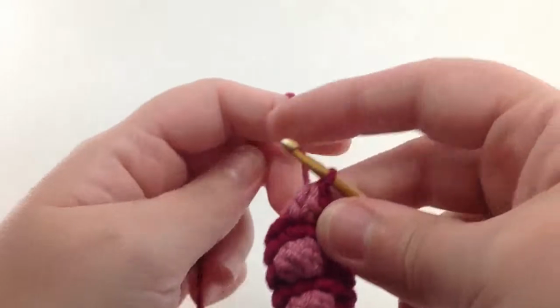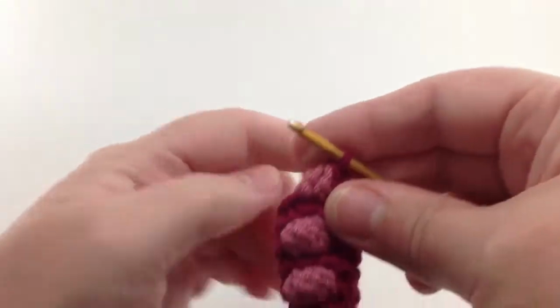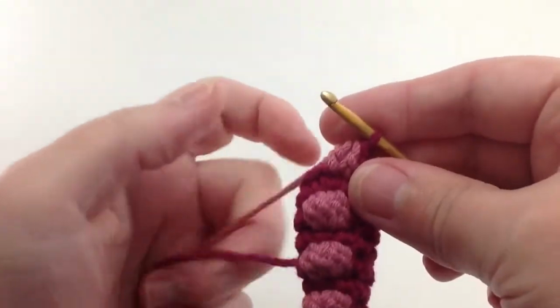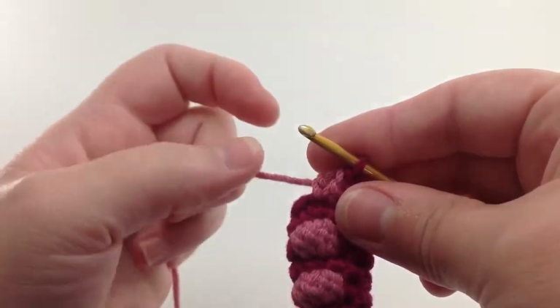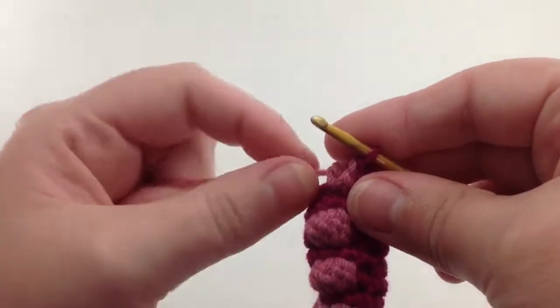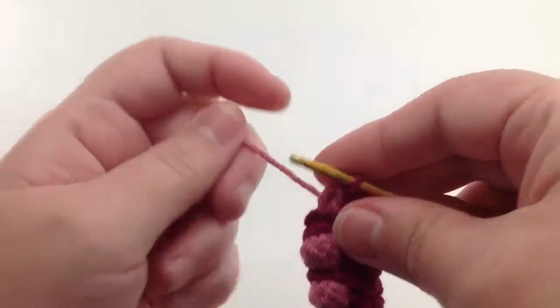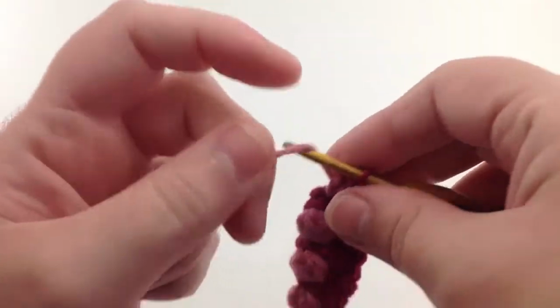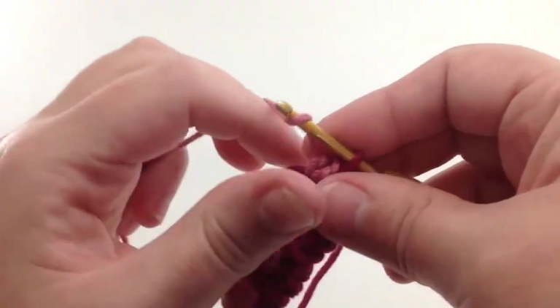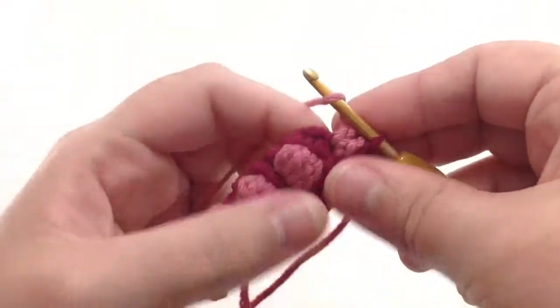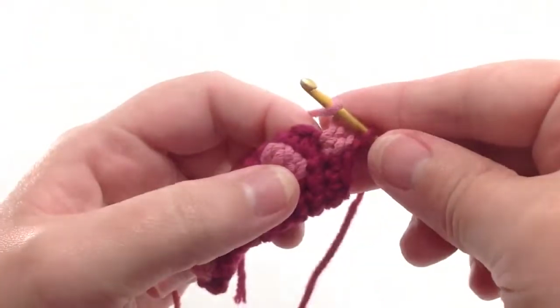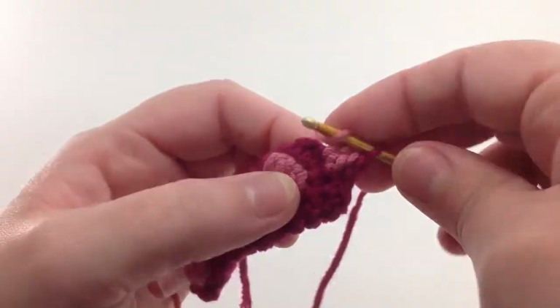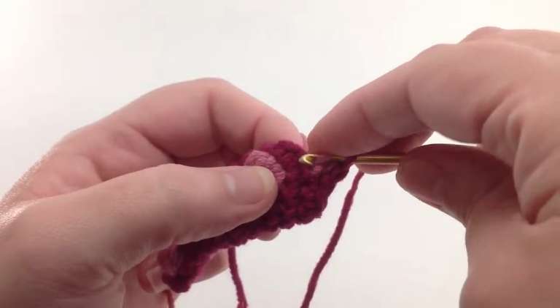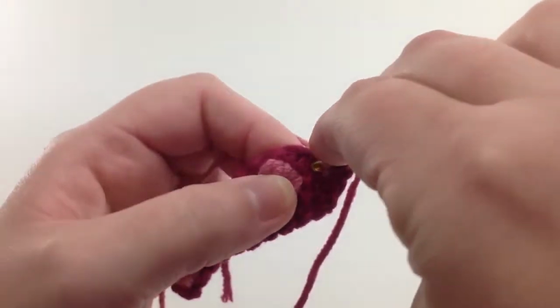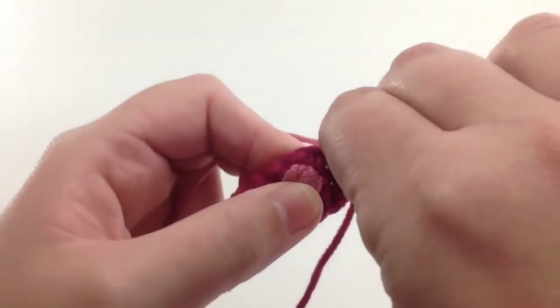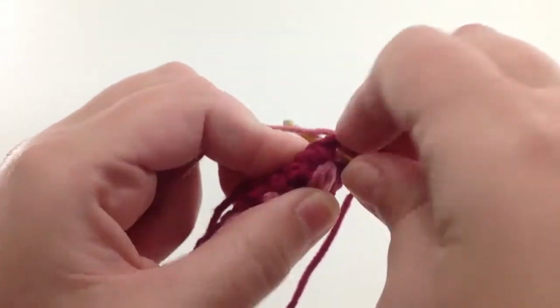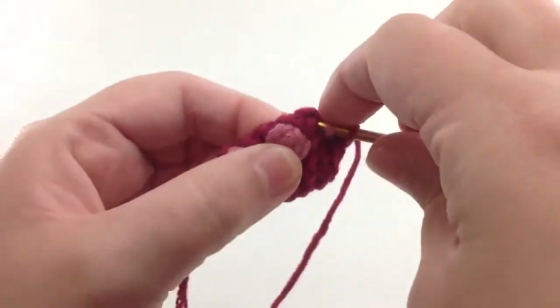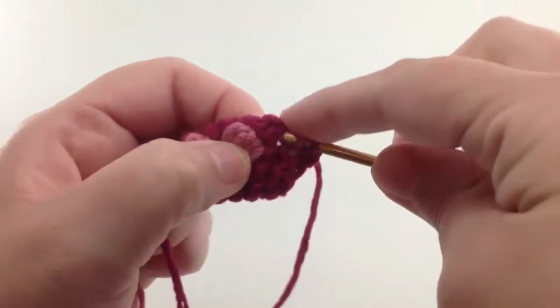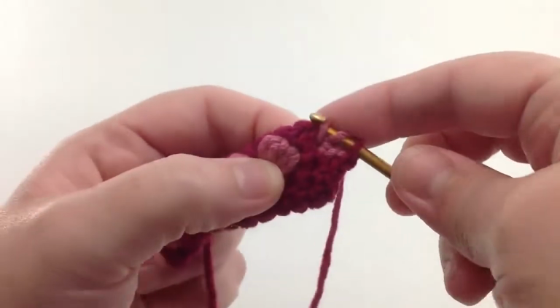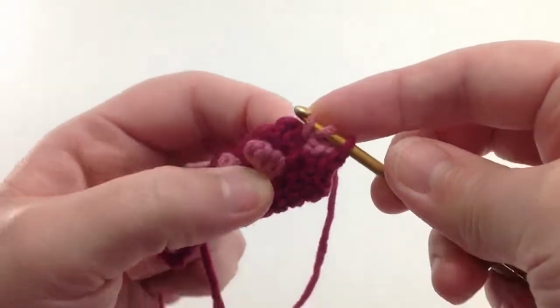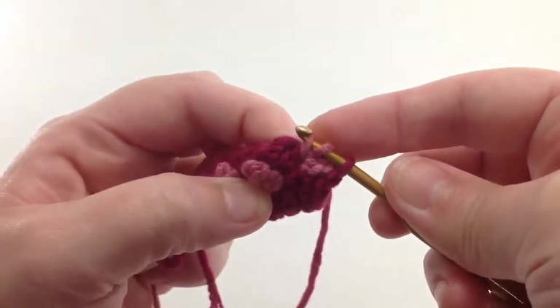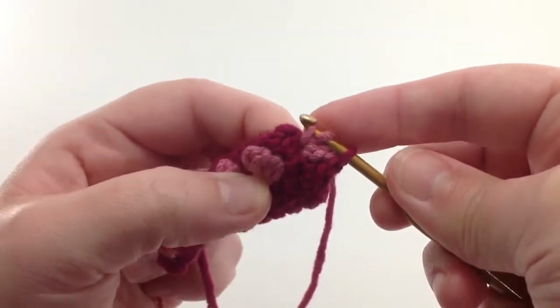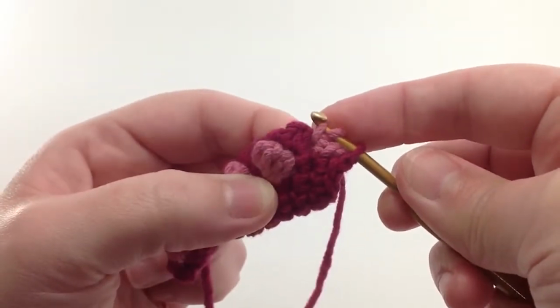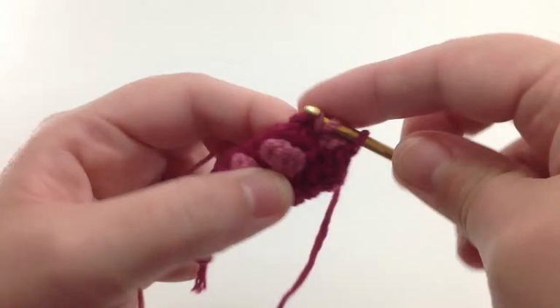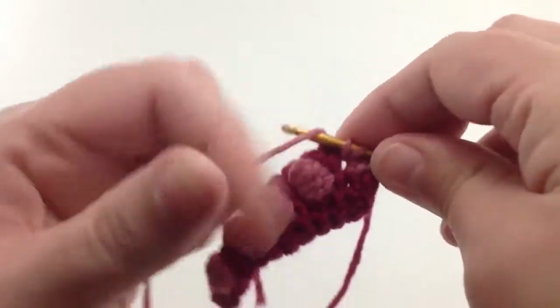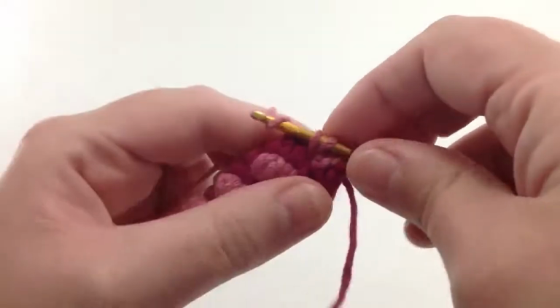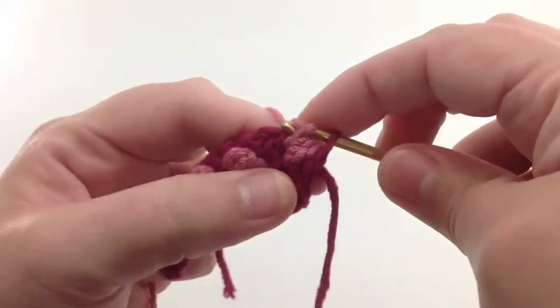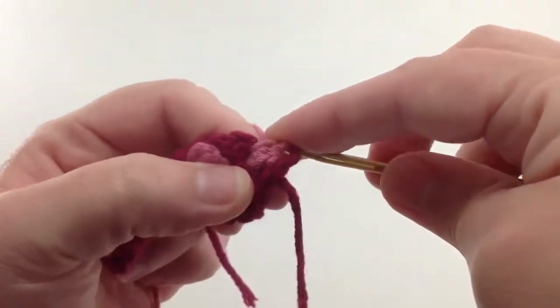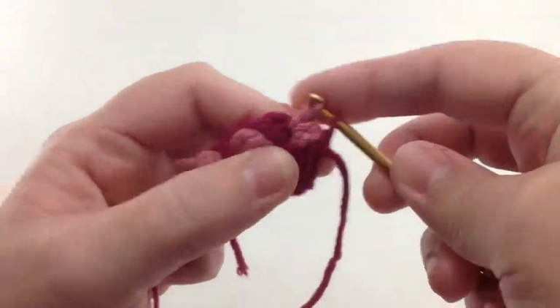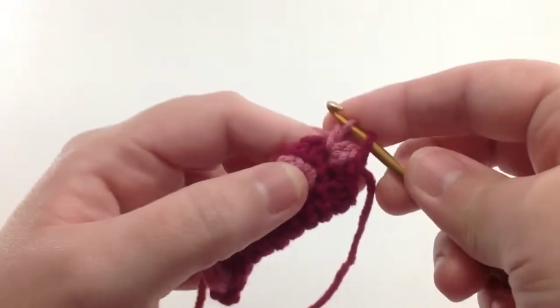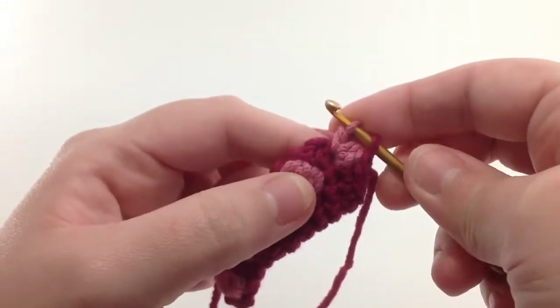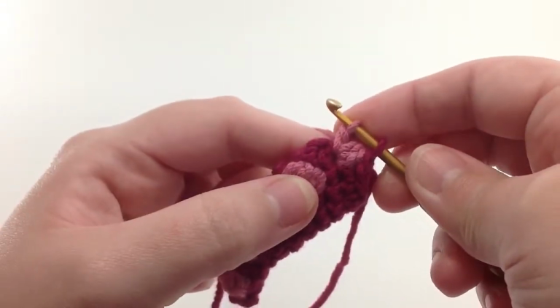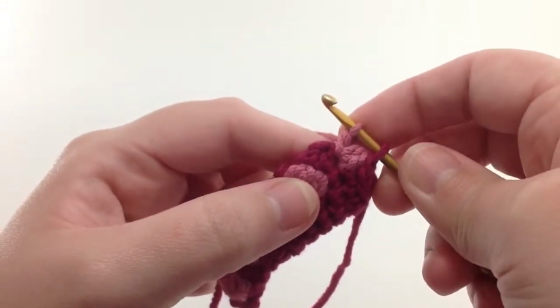And then I will go back and make another double crochet stitch using my secondary color in the same space. Again, not finish it all the way.